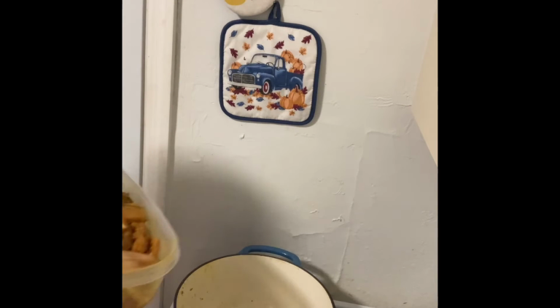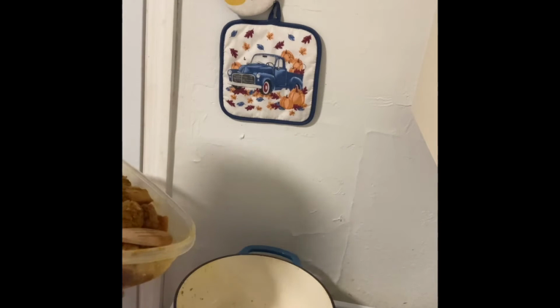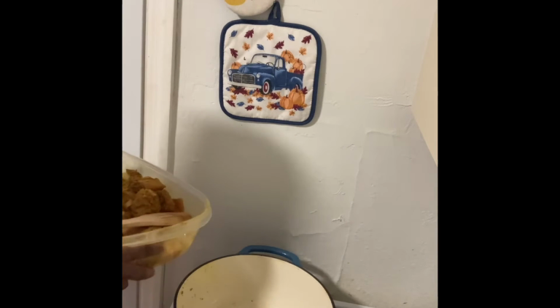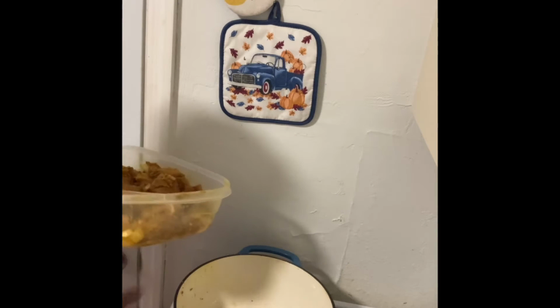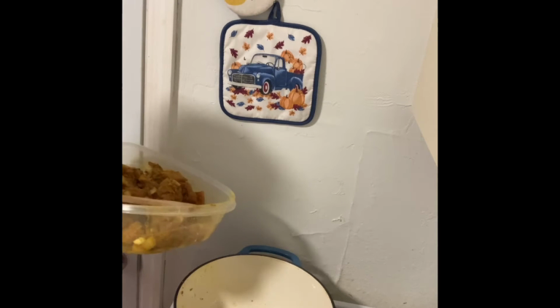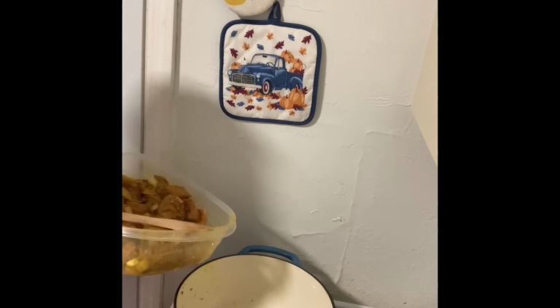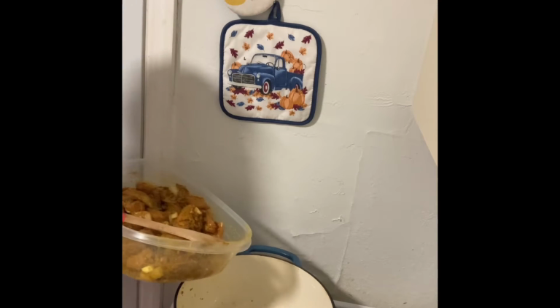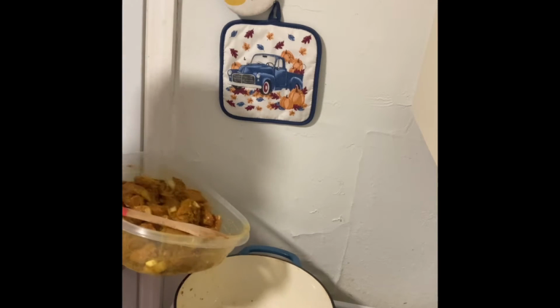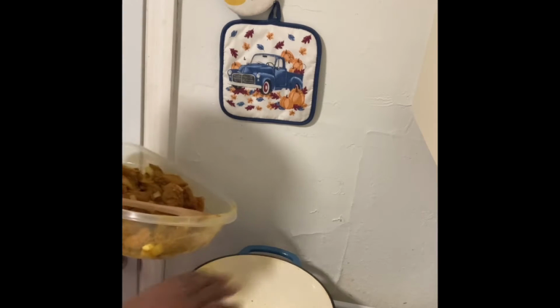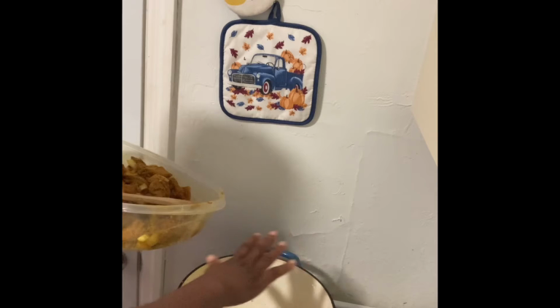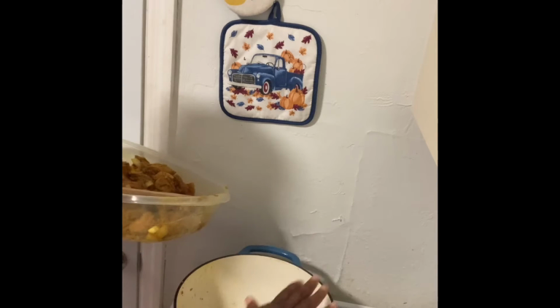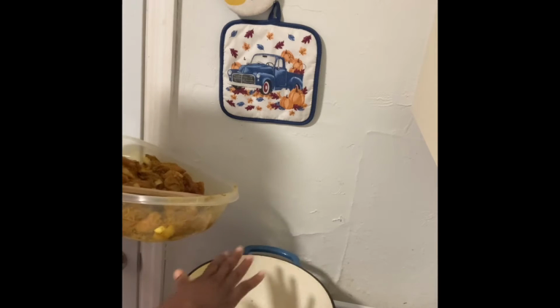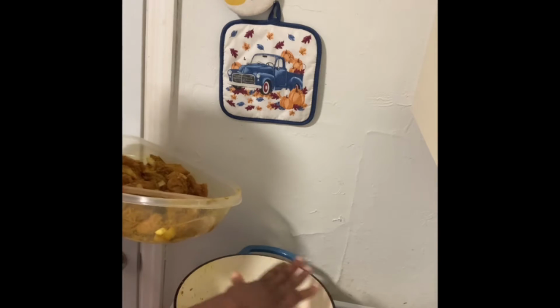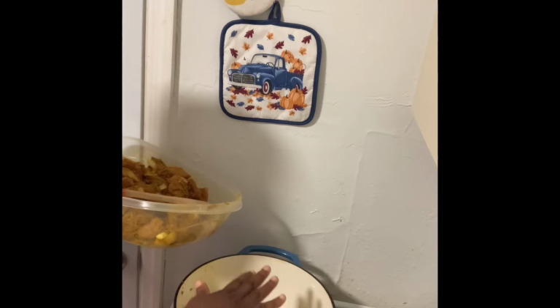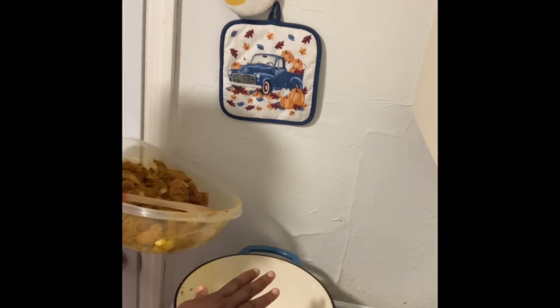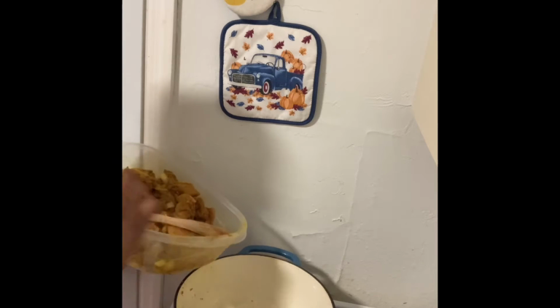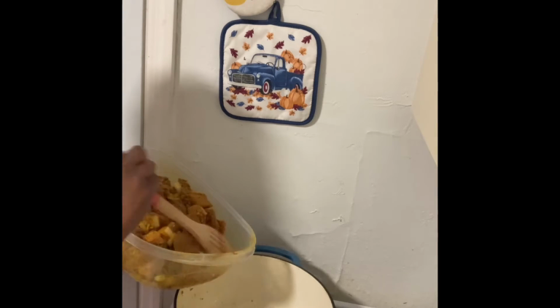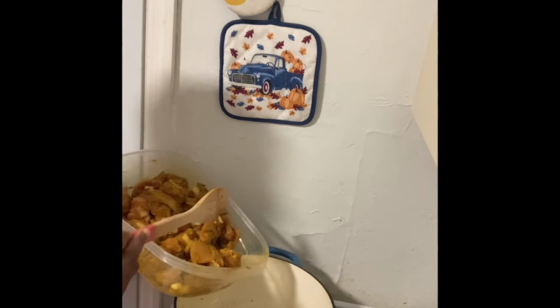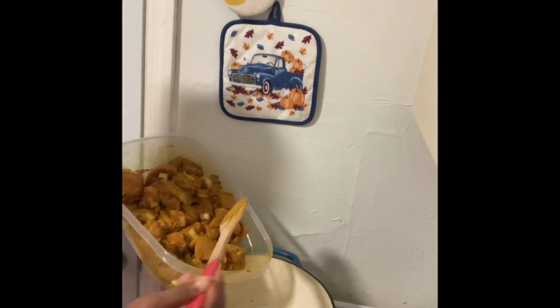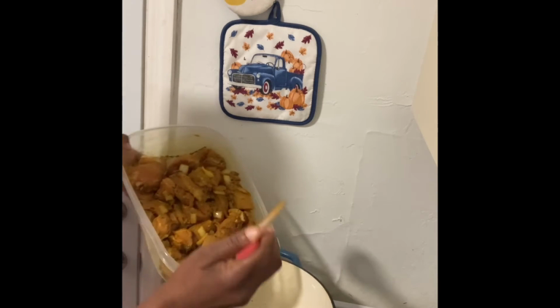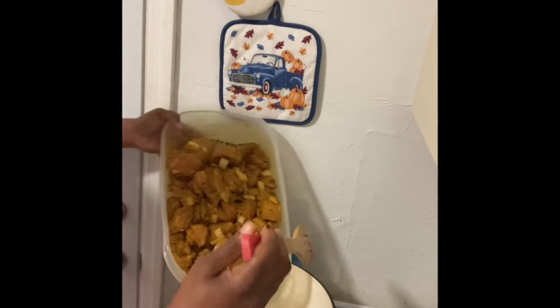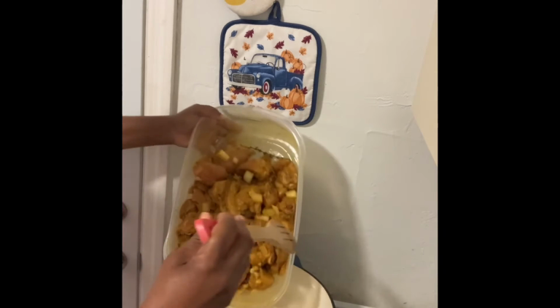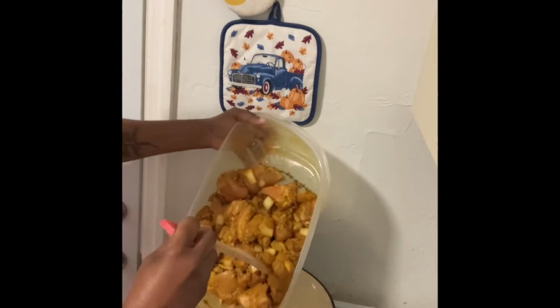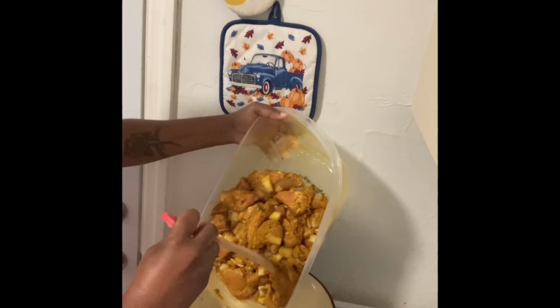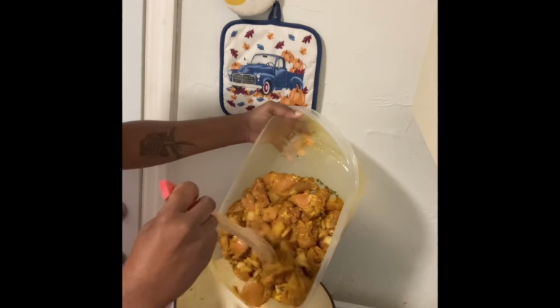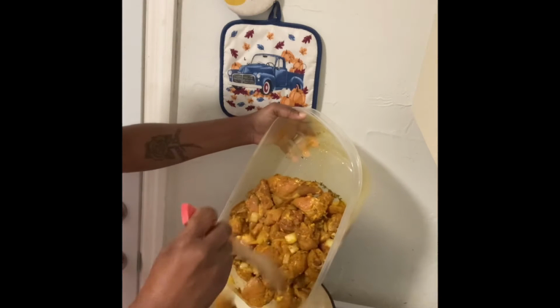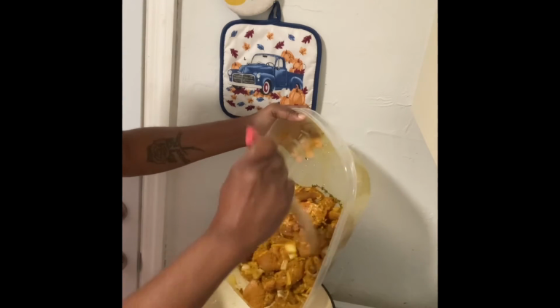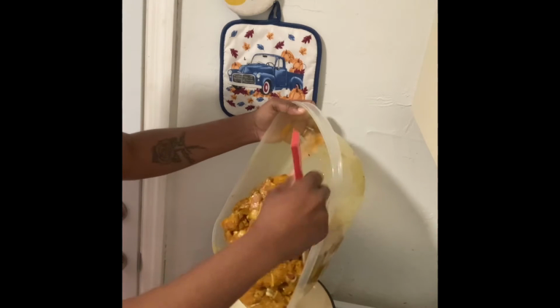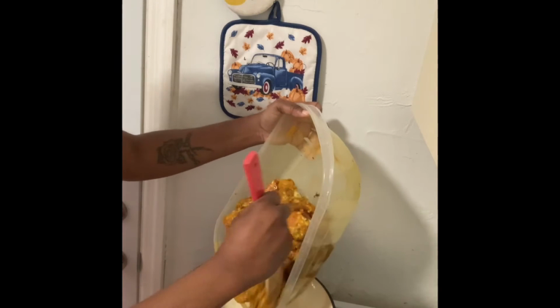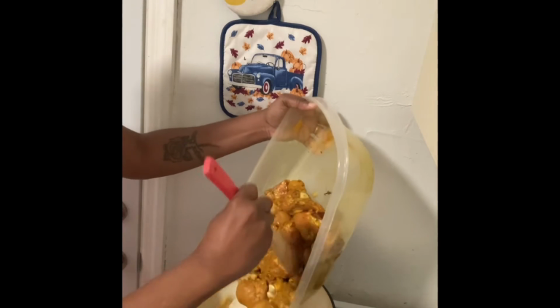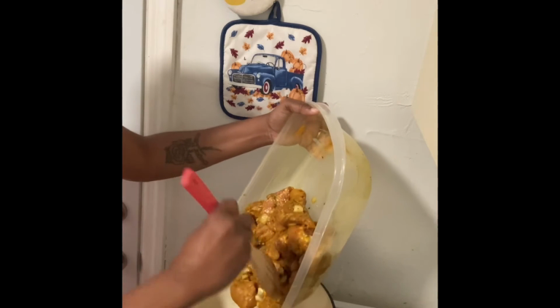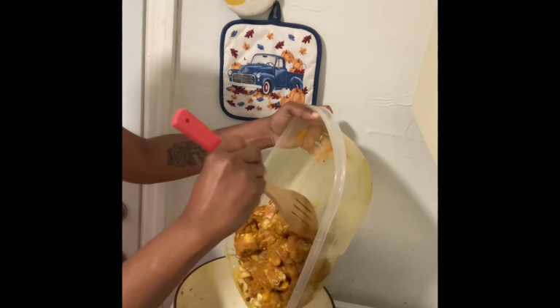Now I'm getting ready with my grease. My oil is hot. I'm going to go ahead and start to put this into the pot — the curry chicken.